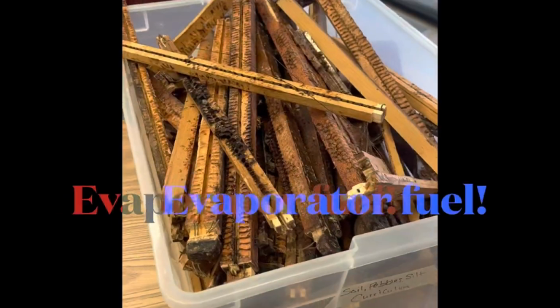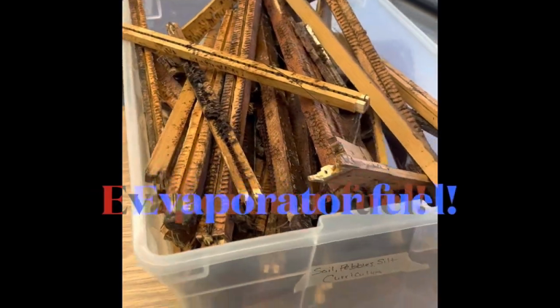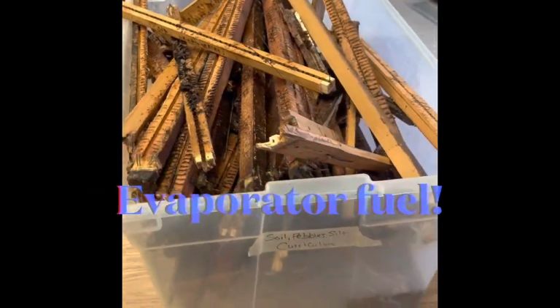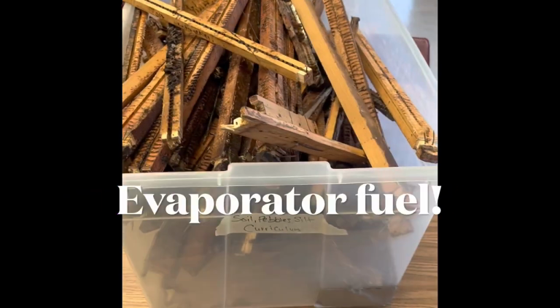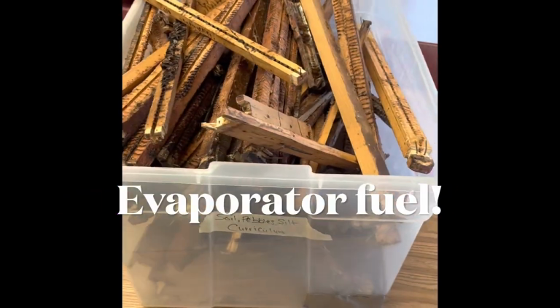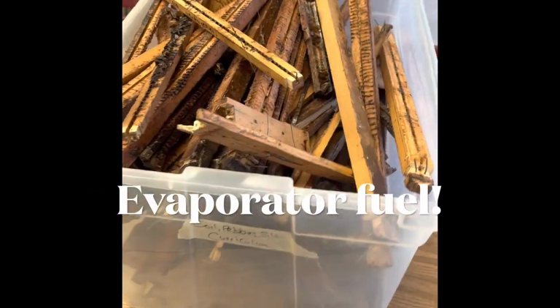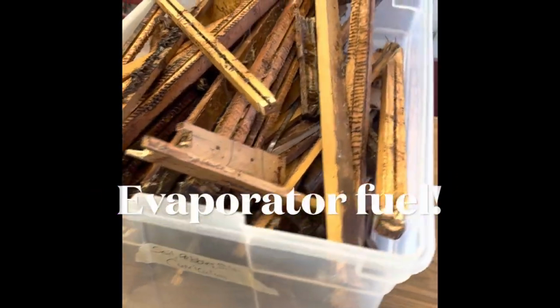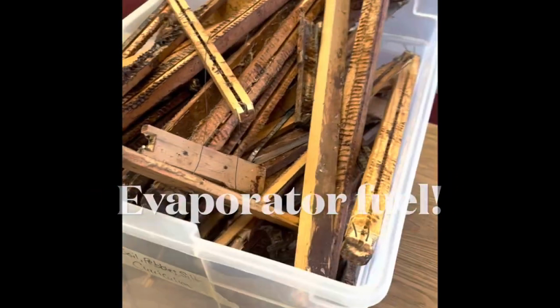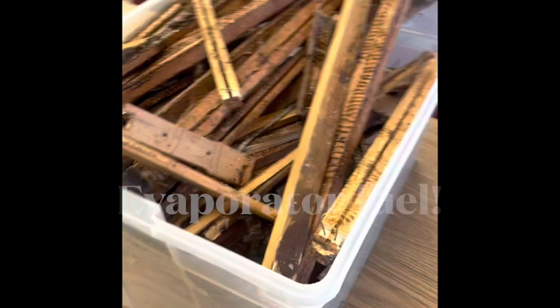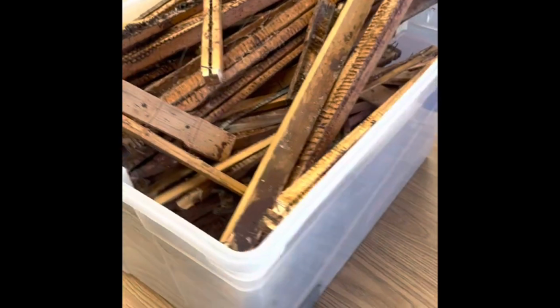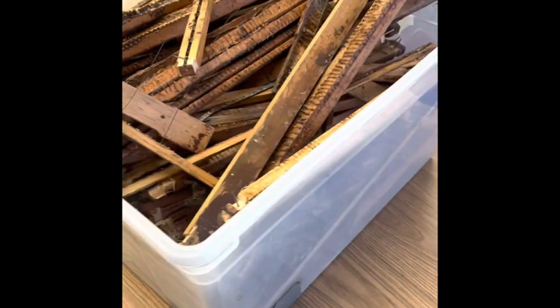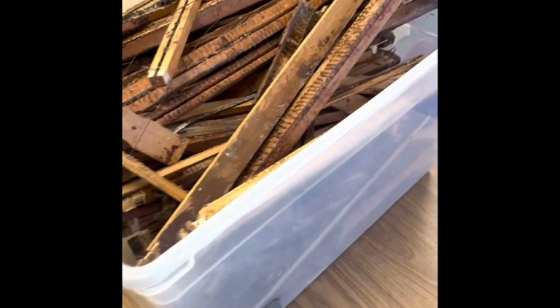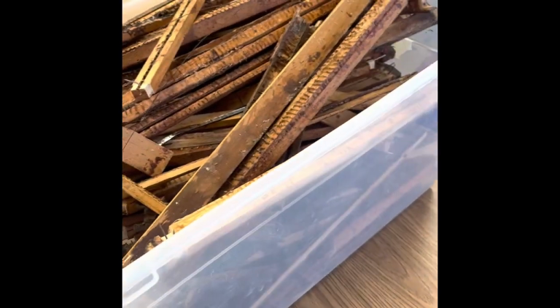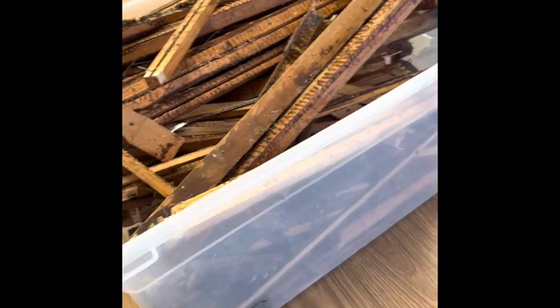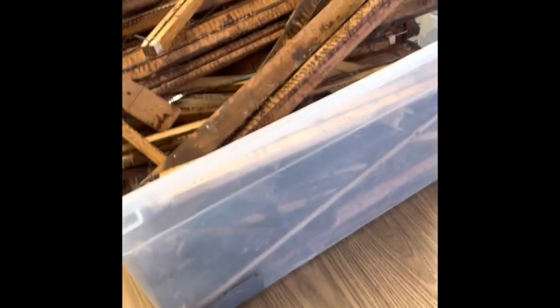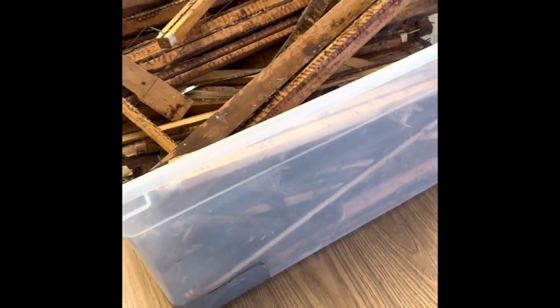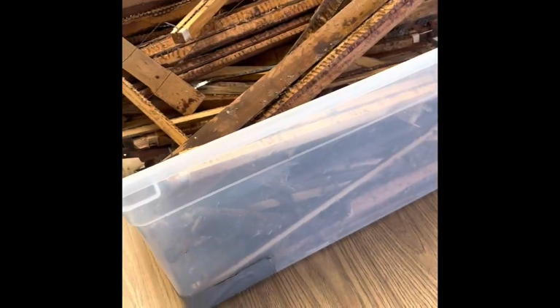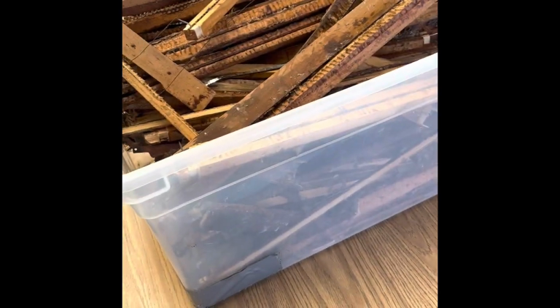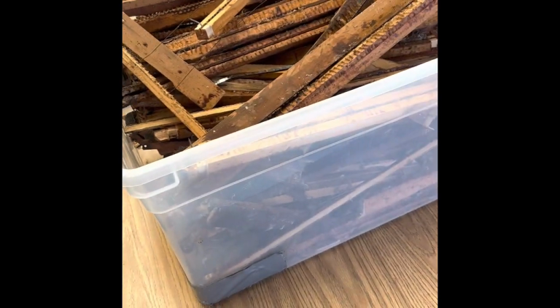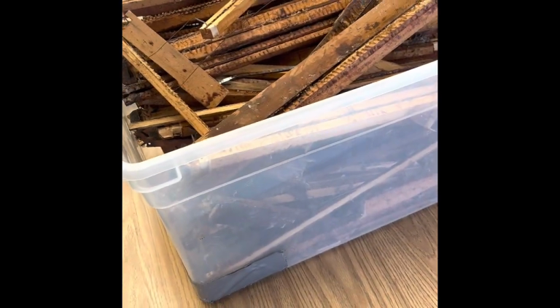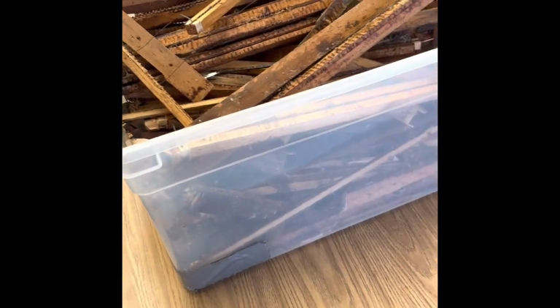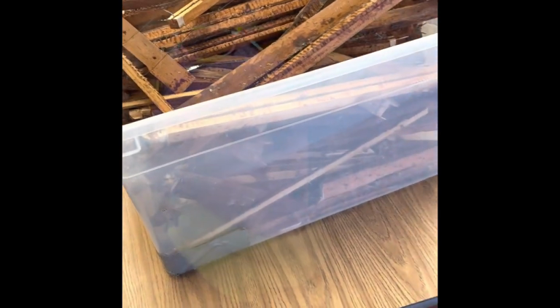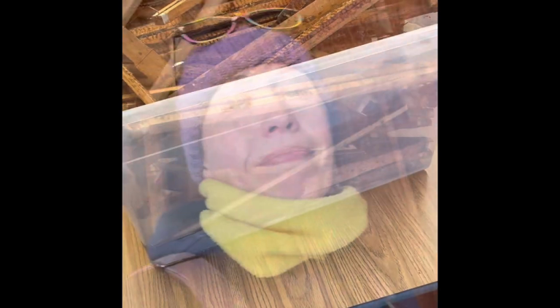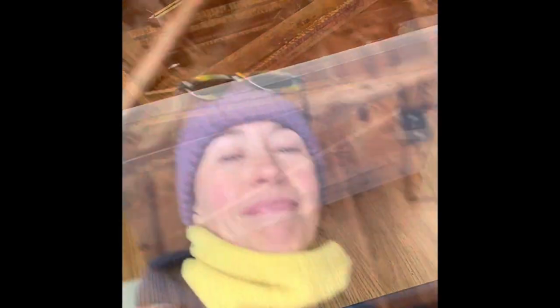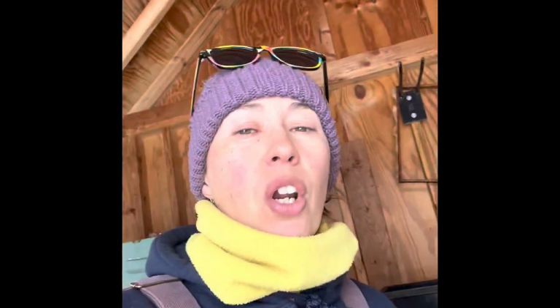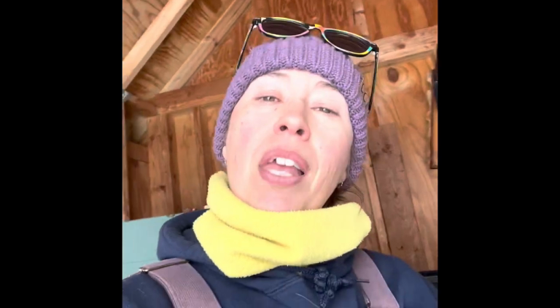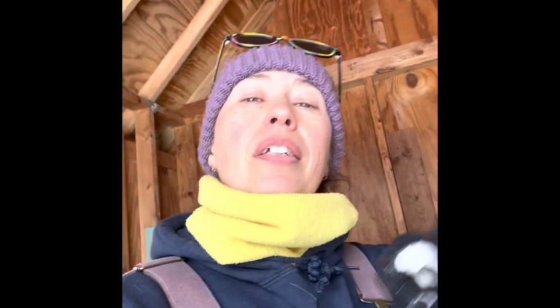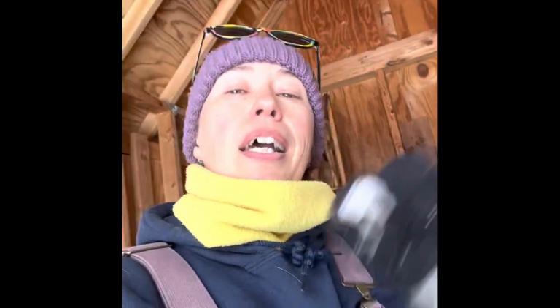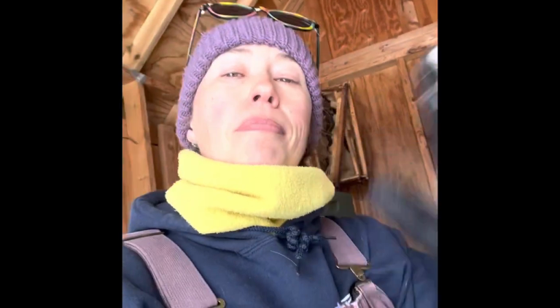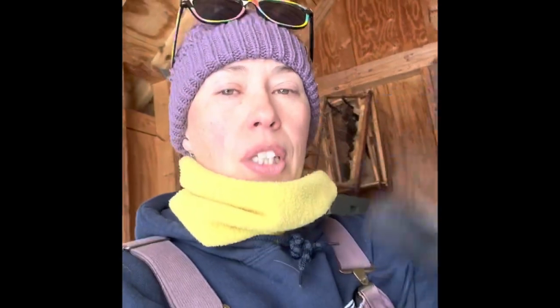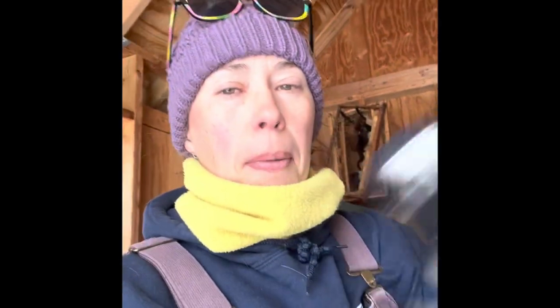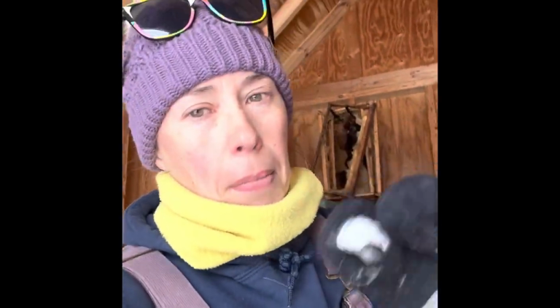Here are the results of the cleanup. I got a whole bunch of frames broken down and ready to go for being burned in our evaporator. All right, until next time, I'll see you. Bye-bye.